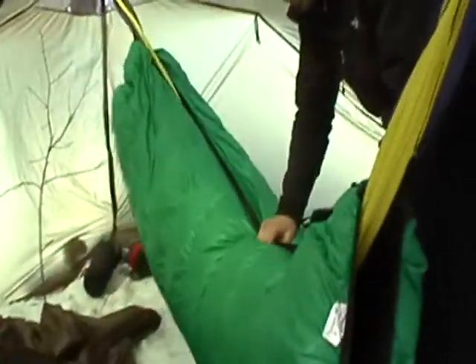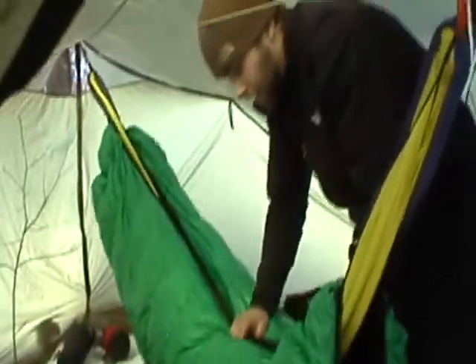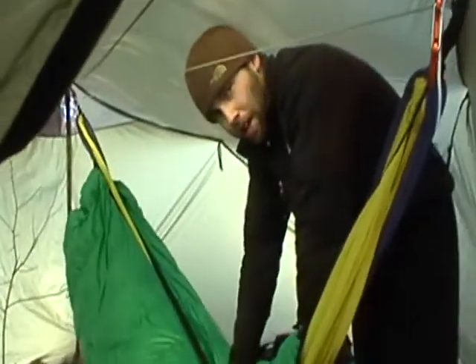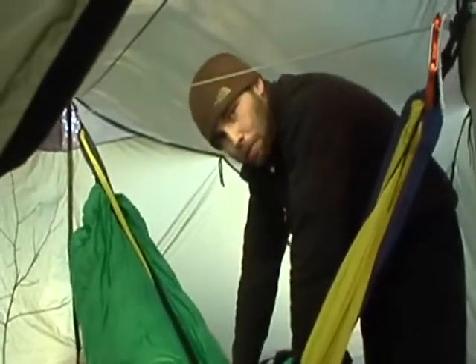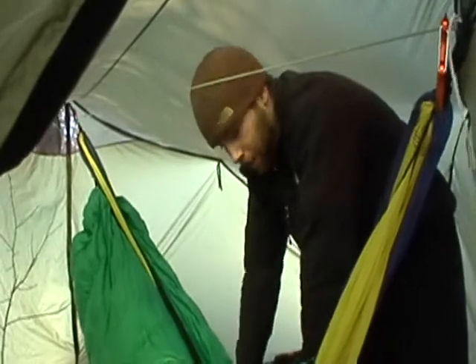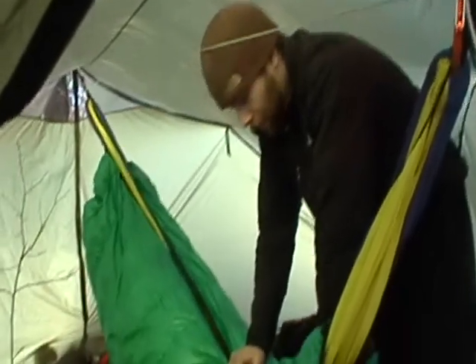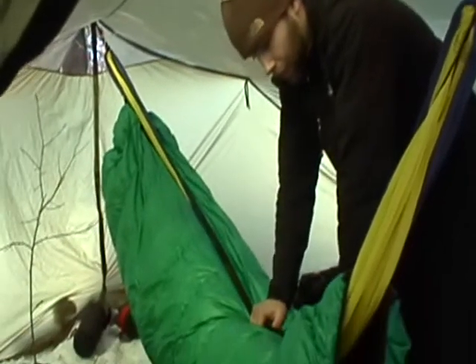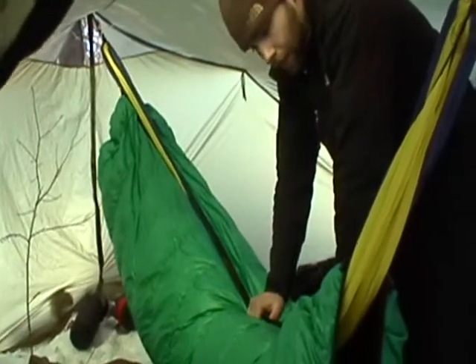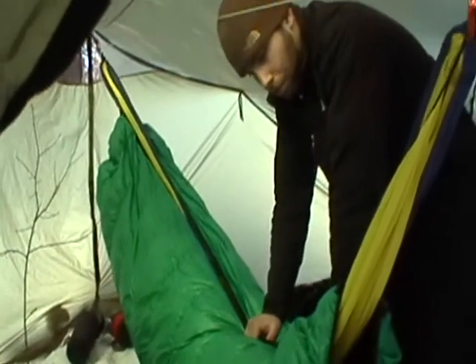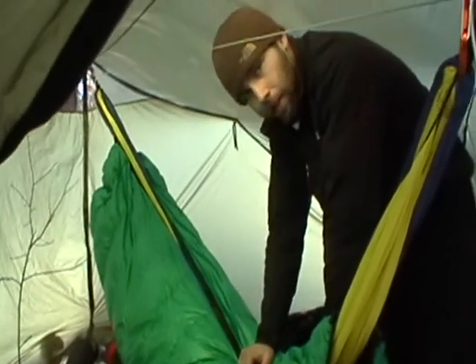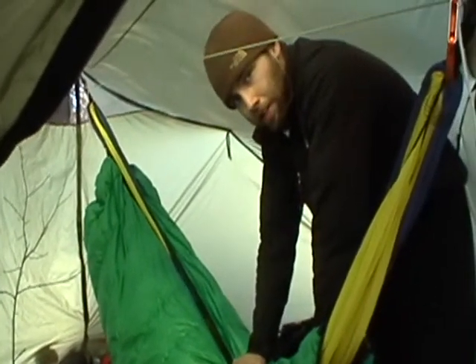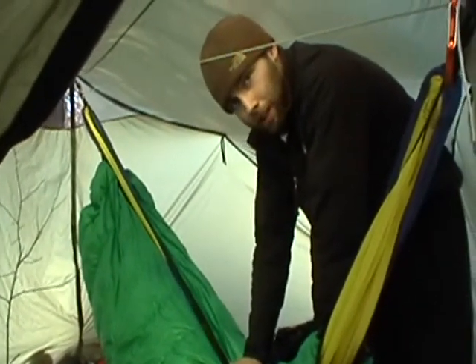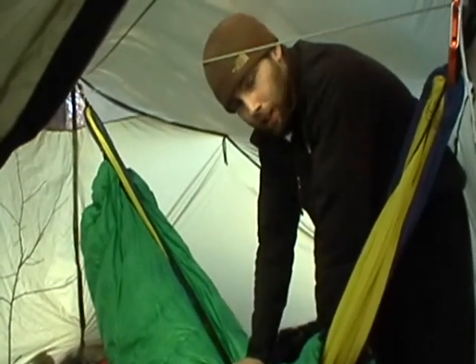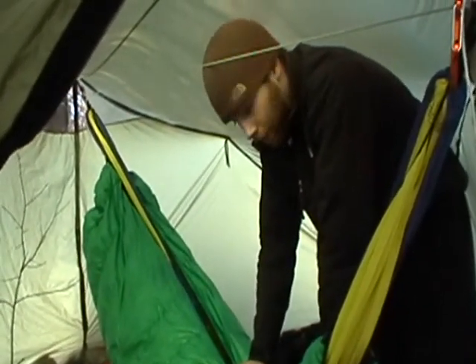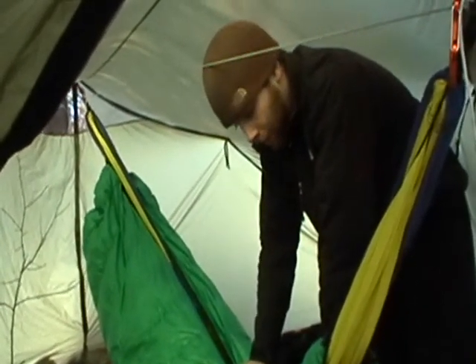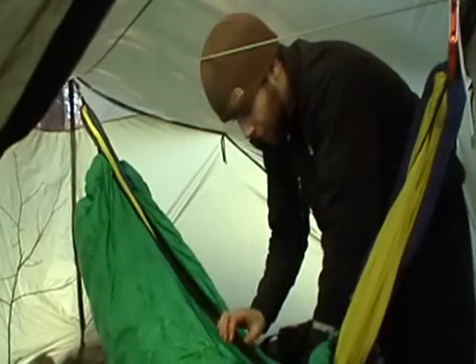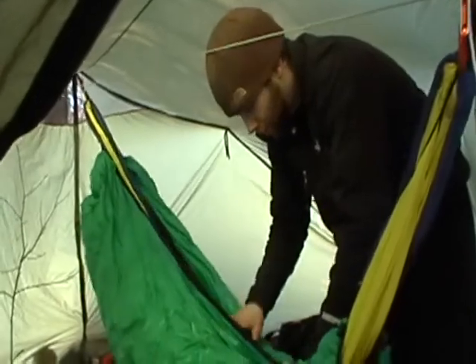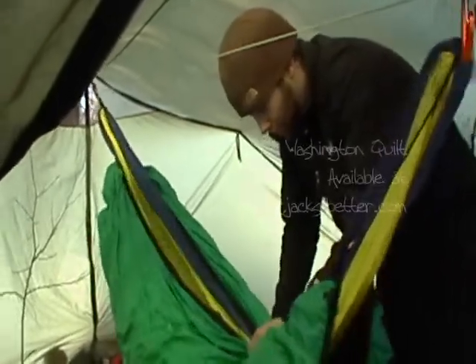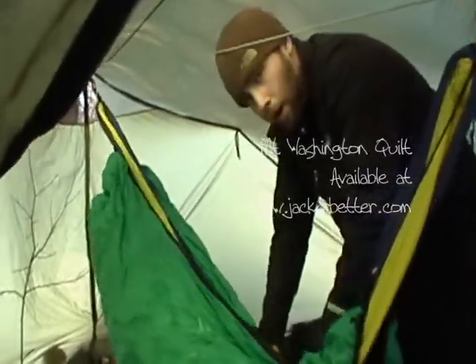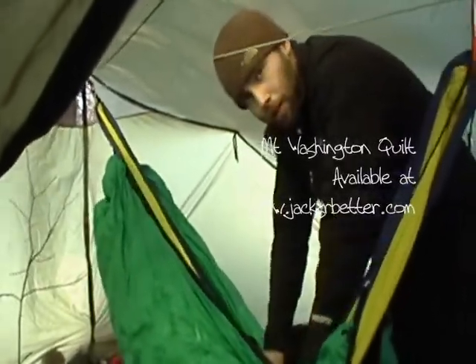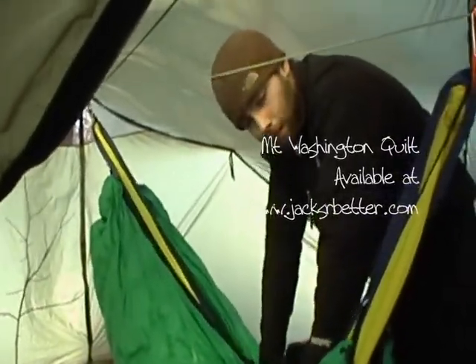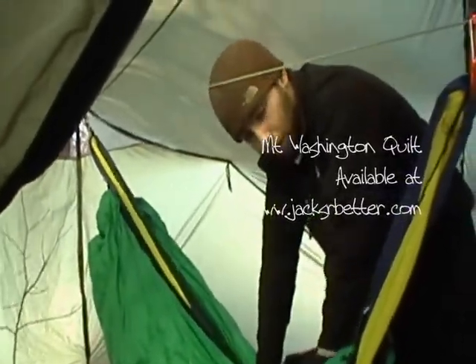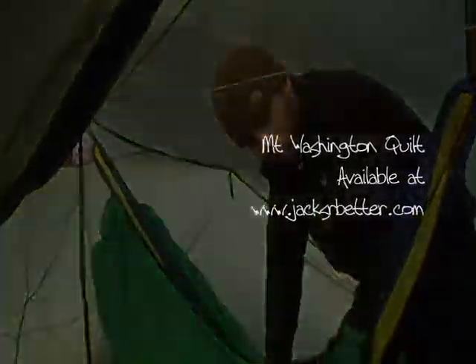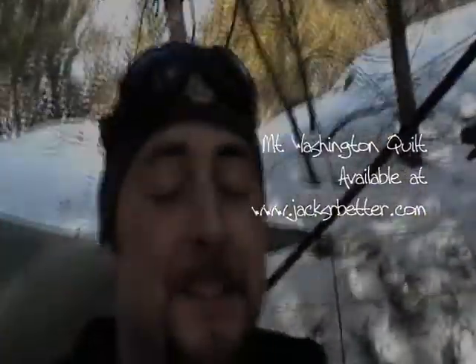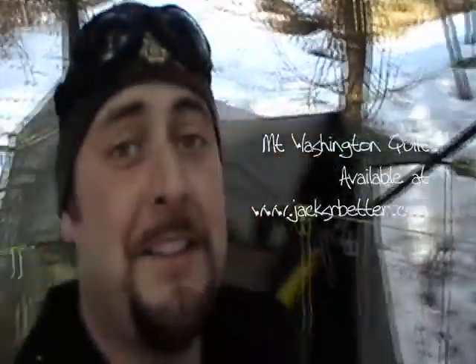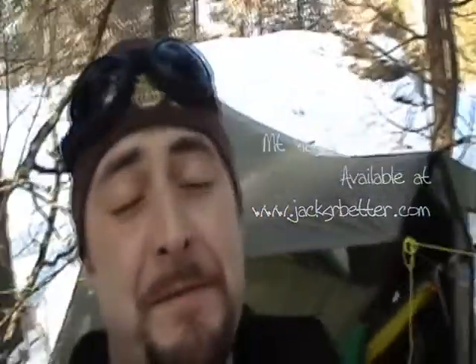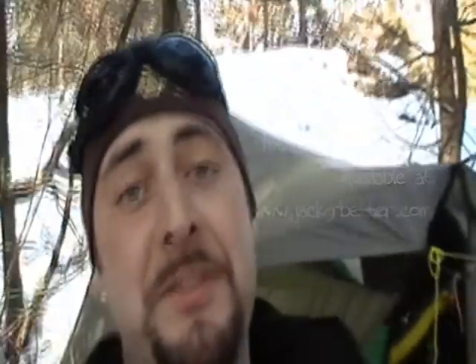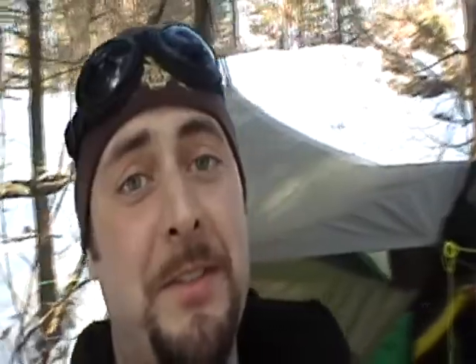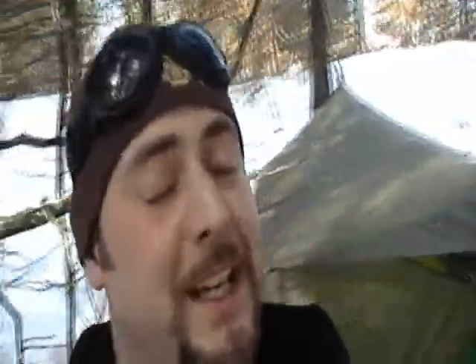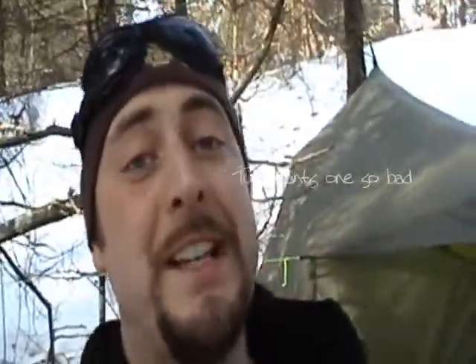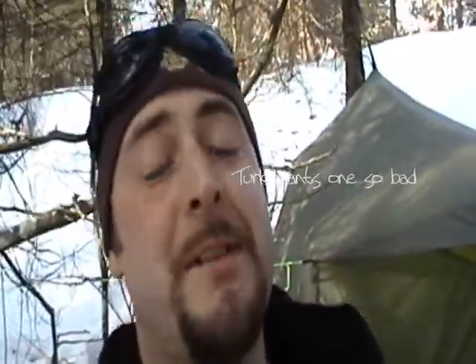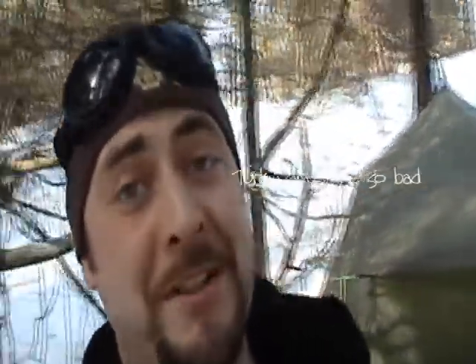Last night I had a minus four bag, and I was in this, and I had it unzipped. I was fine. This thing is well worth the trouble. Everyone is jealous — everybody needs a Mount Washington.